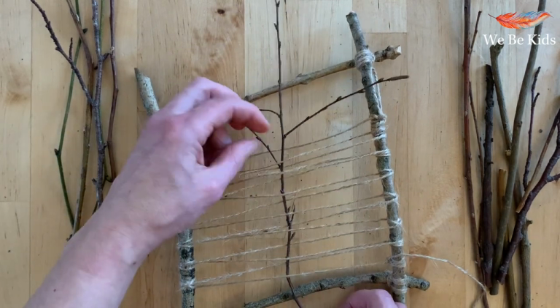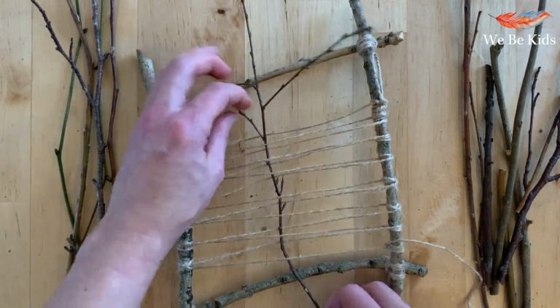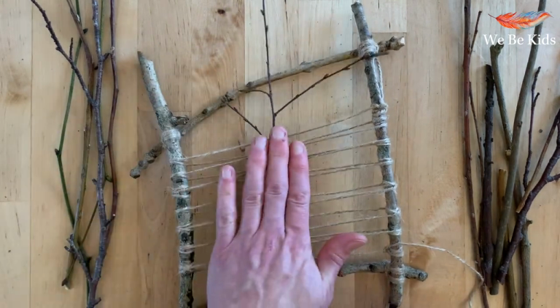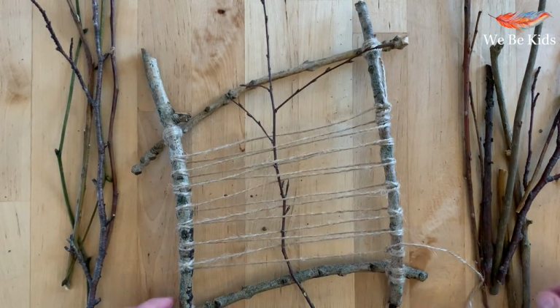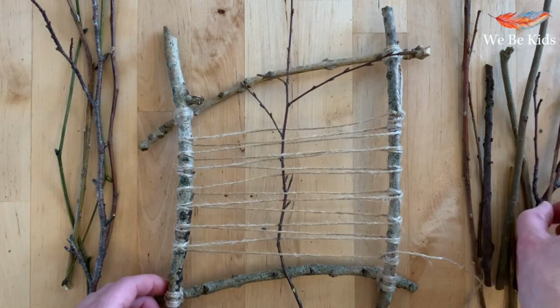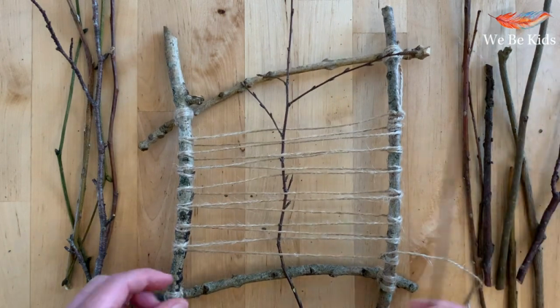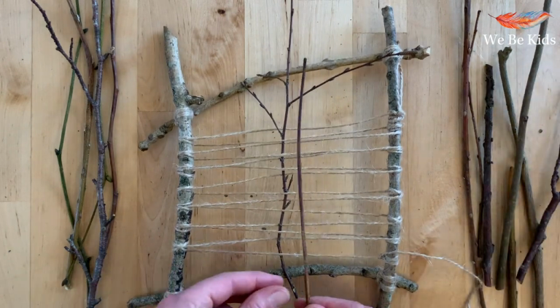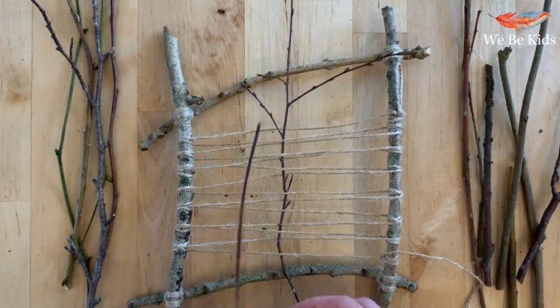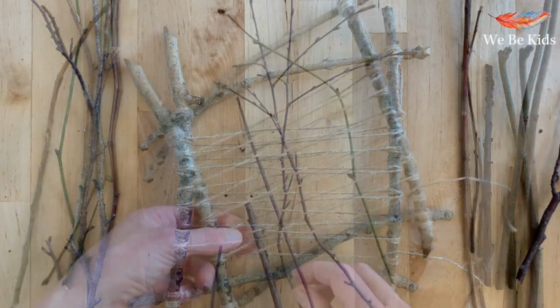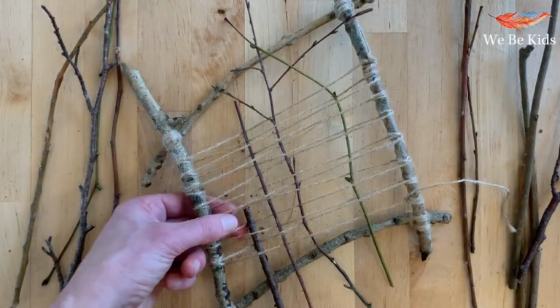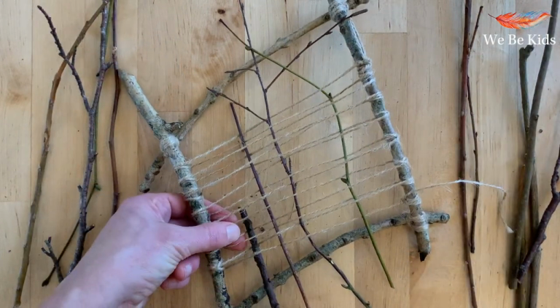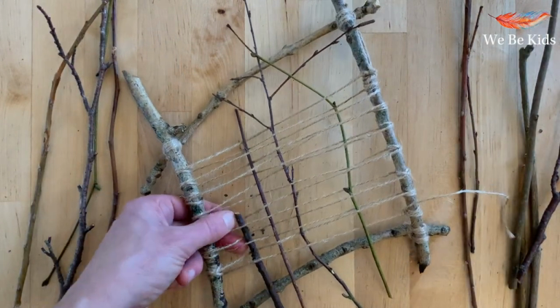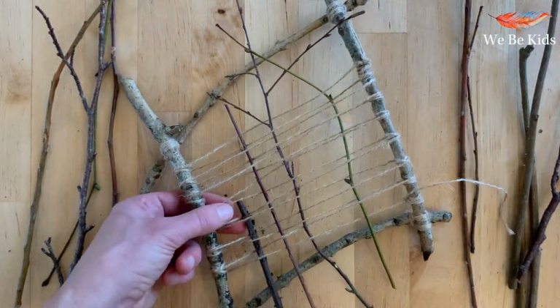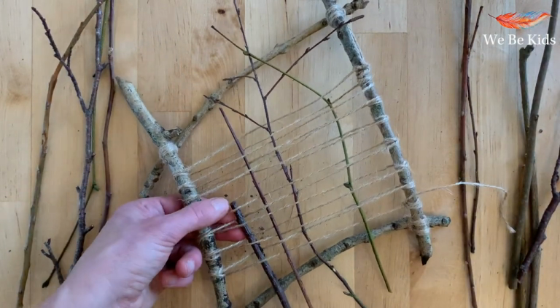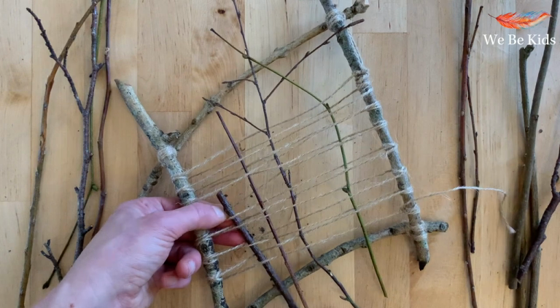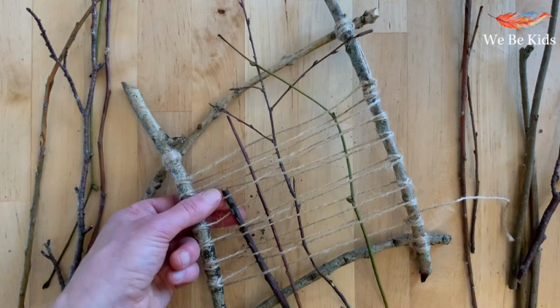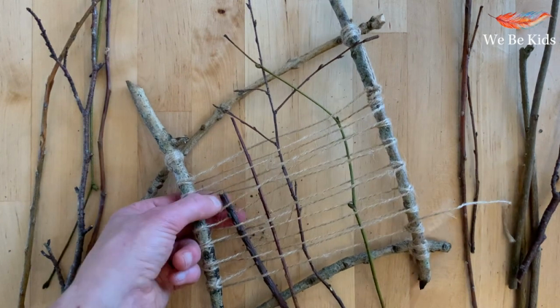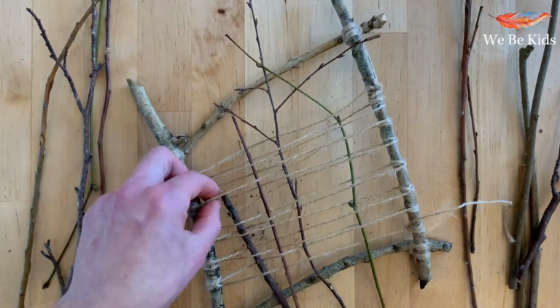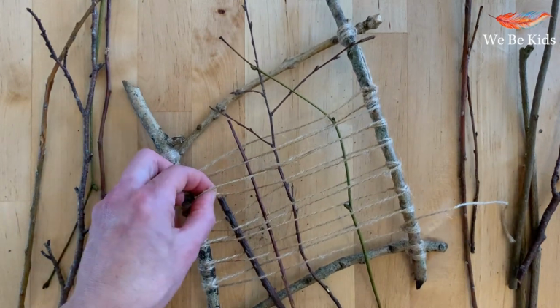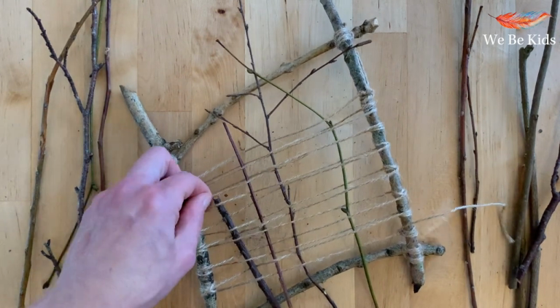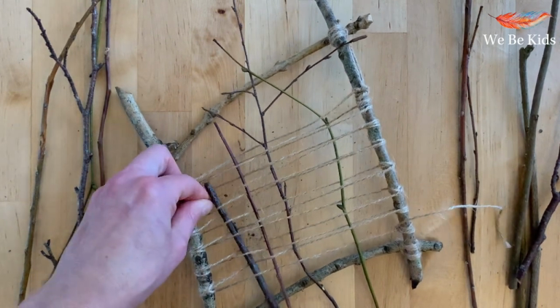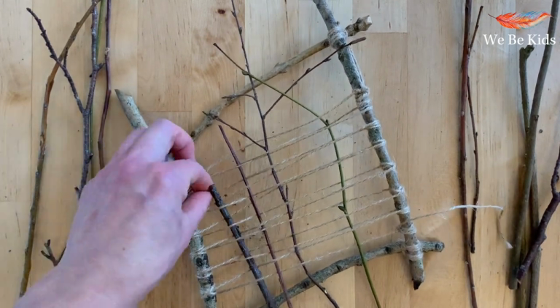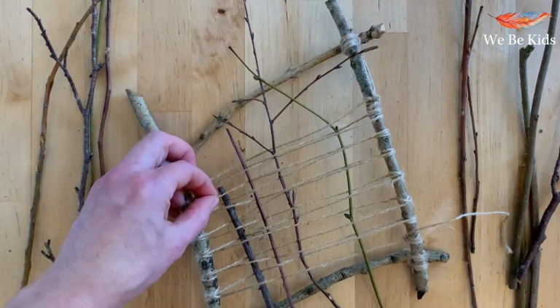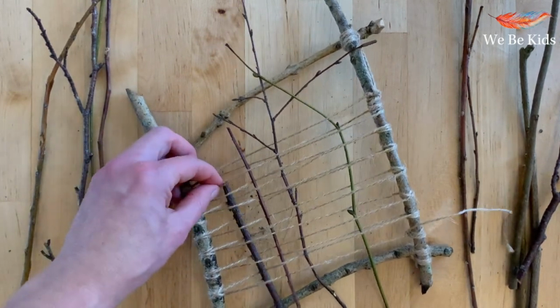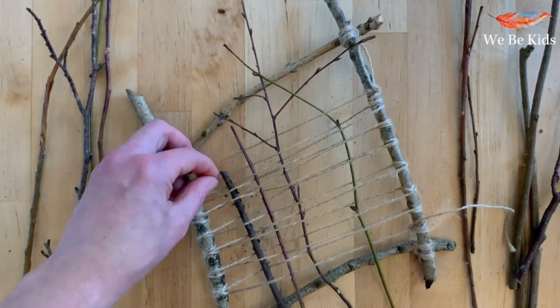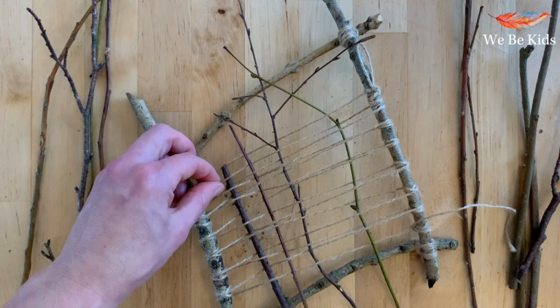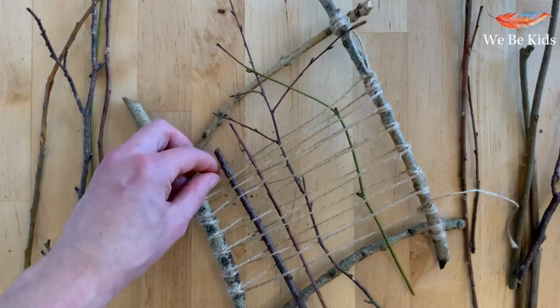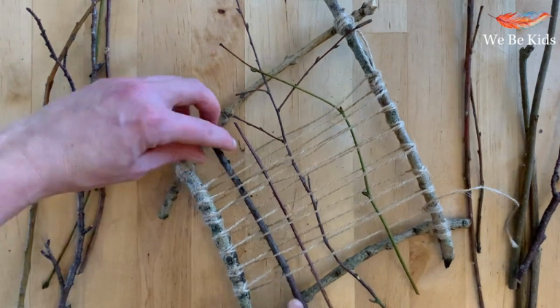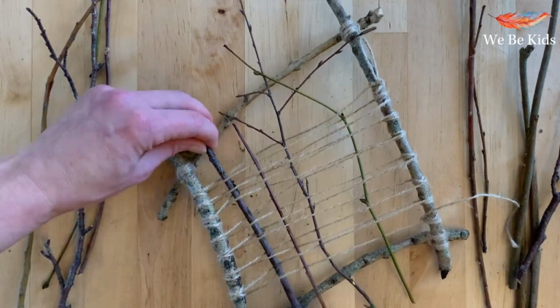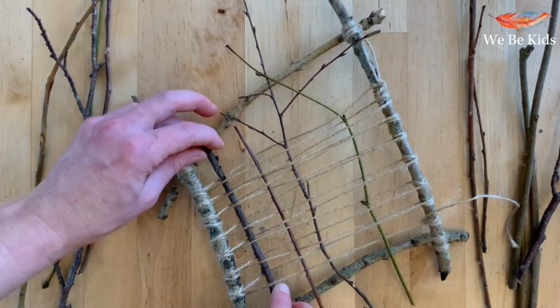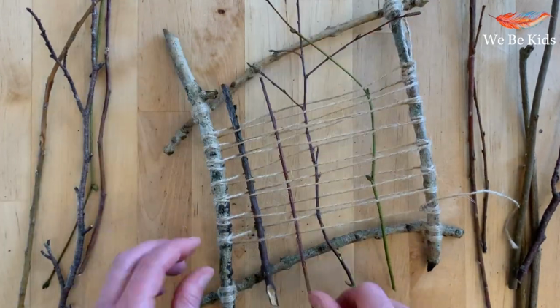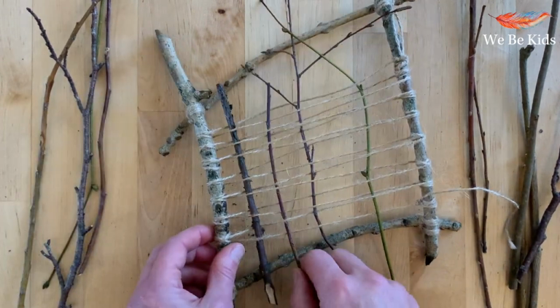To weave, you need to go in and out — one over, one under, one thread over, one thread under — and you complete this until you have all of your differing sticks and twigs exactly where you would like them. Onwards we go.